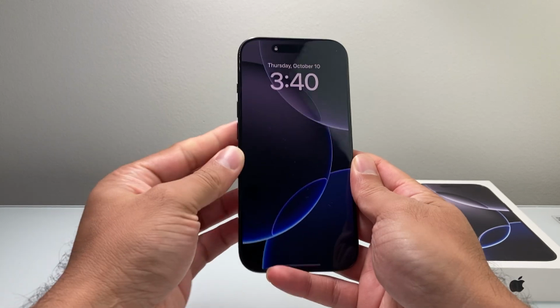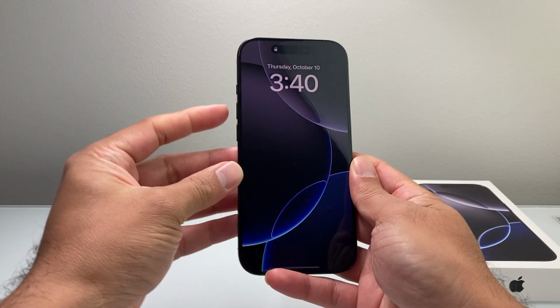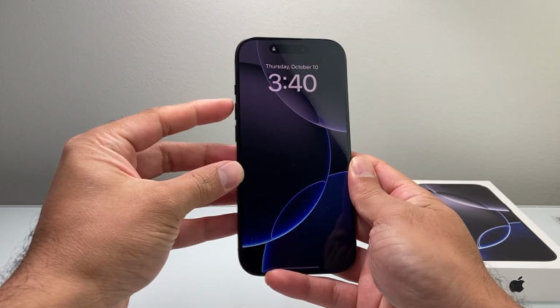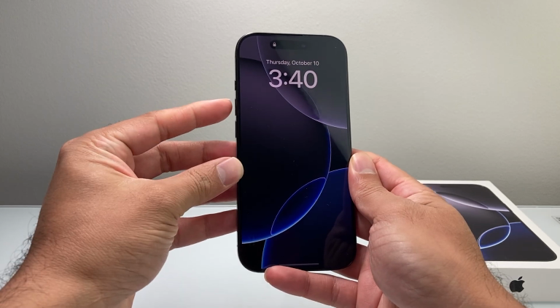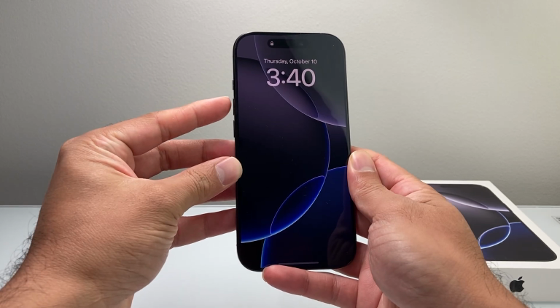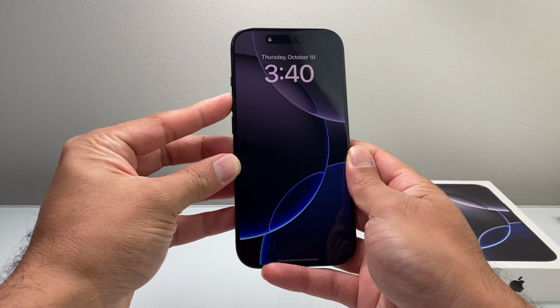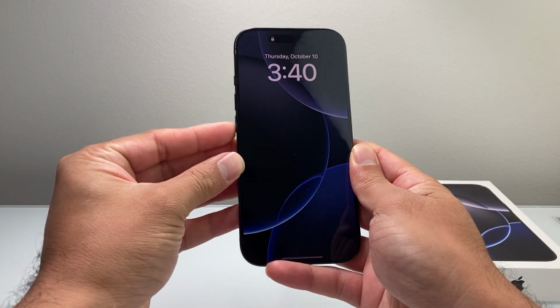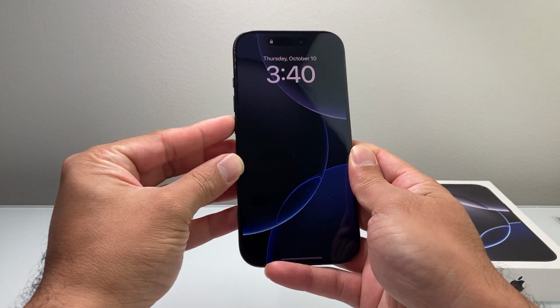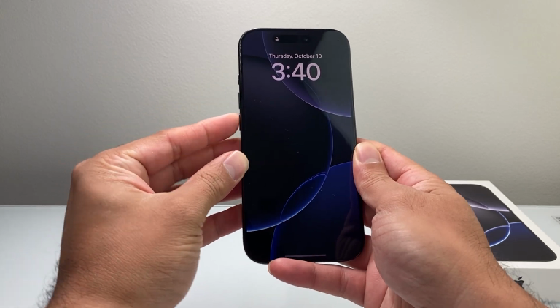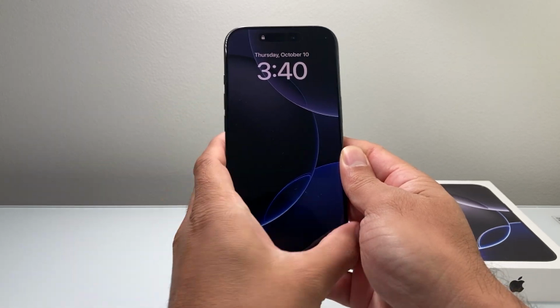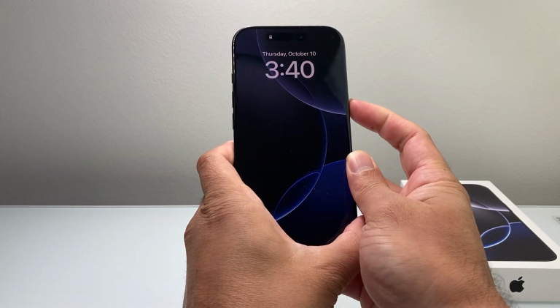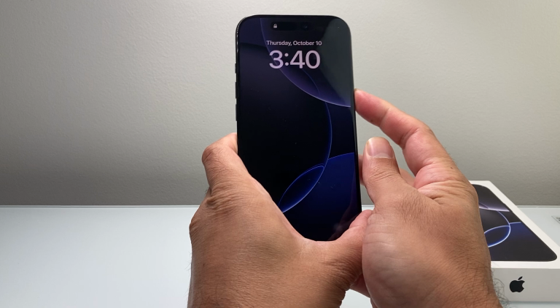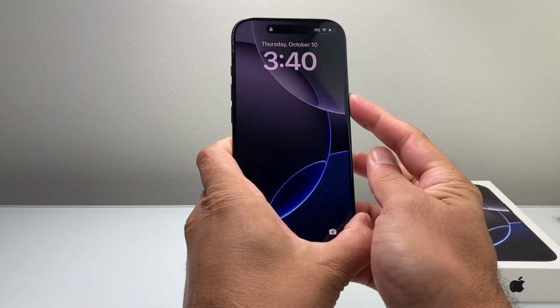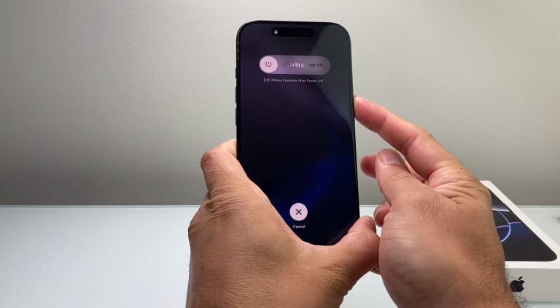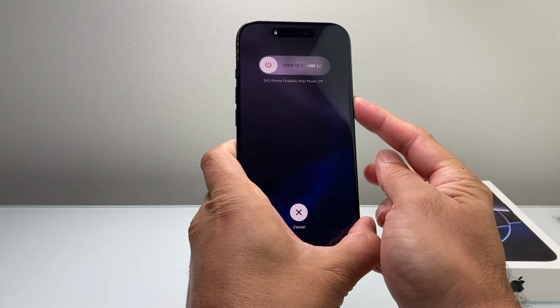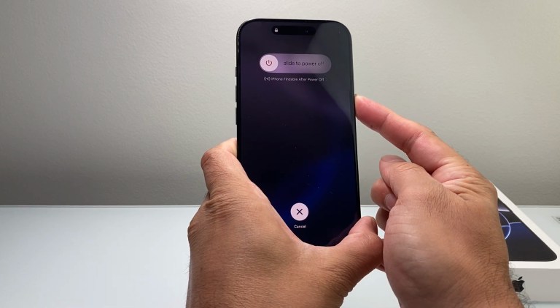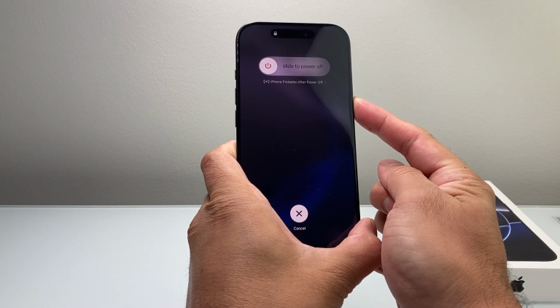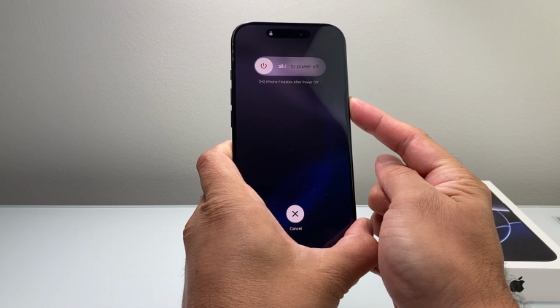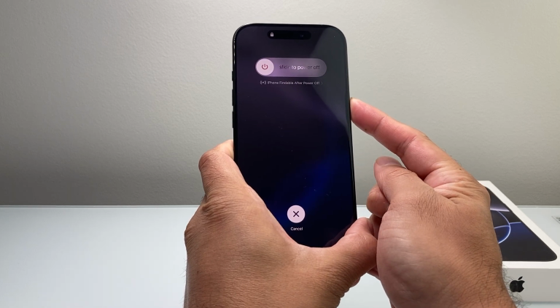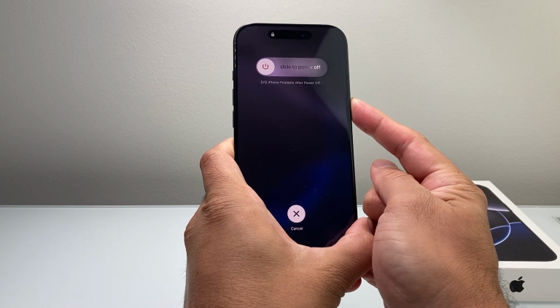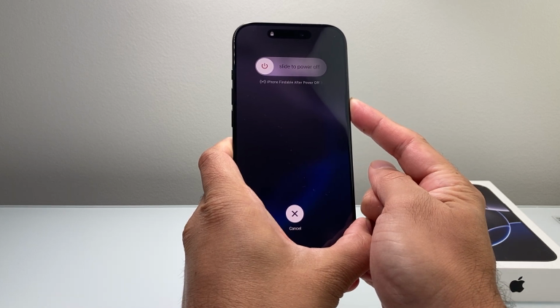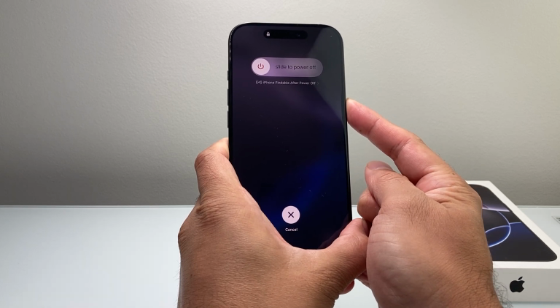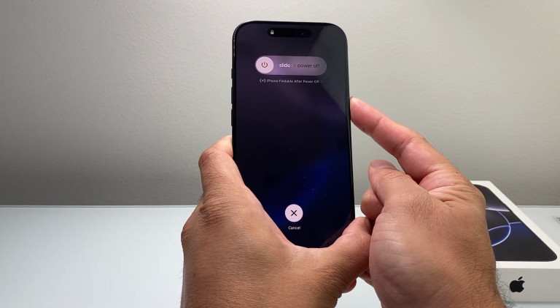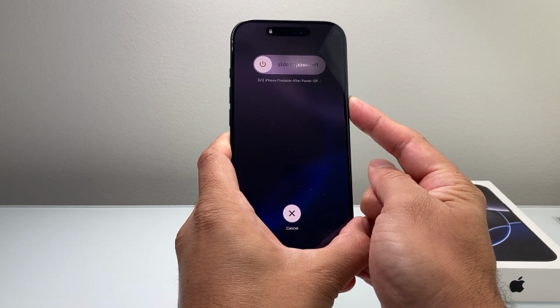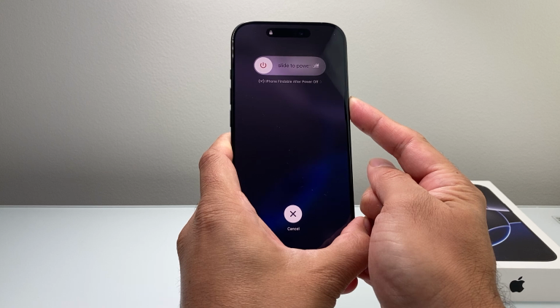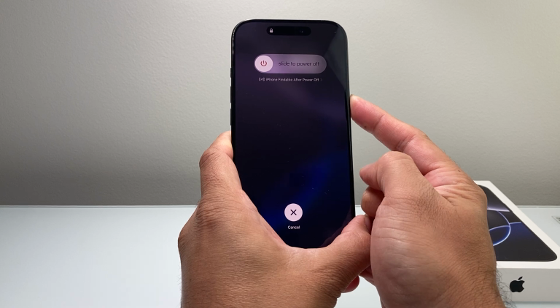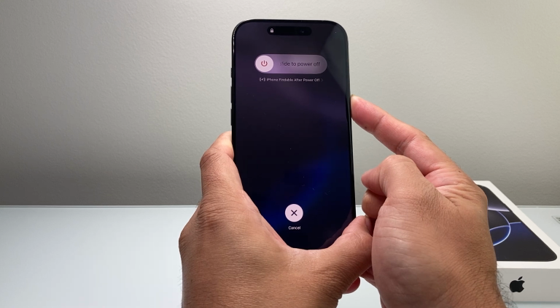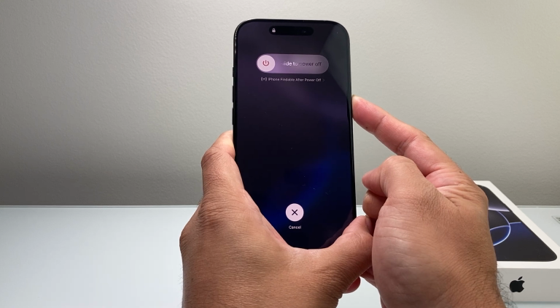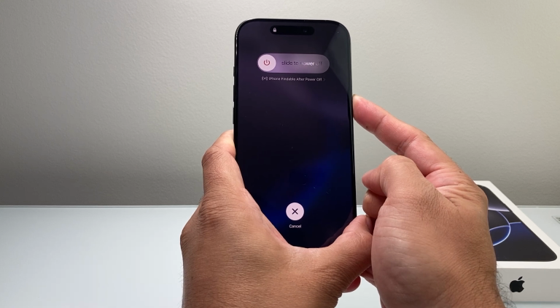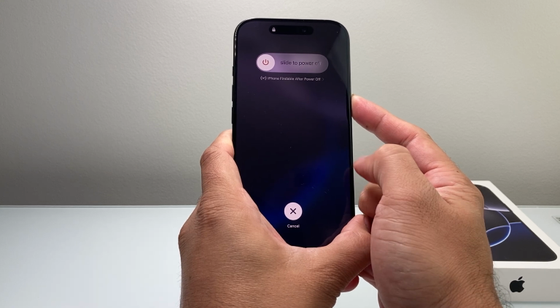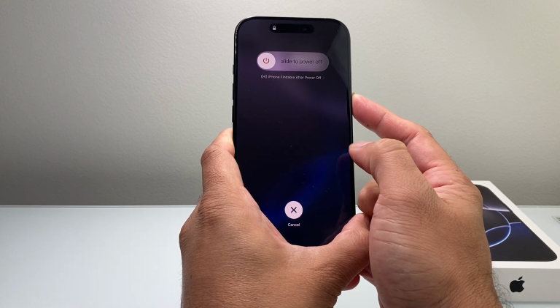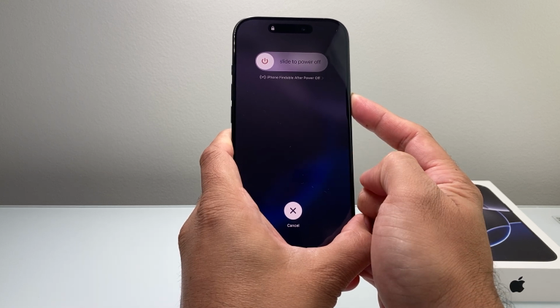So what you're going to do is quickly press and release the volume up, and then quickly press and release the volume down, and then hold on to that side button like this. It's going to say slide to power up, but do not touch the screen — make sure to avoid touching the screen.